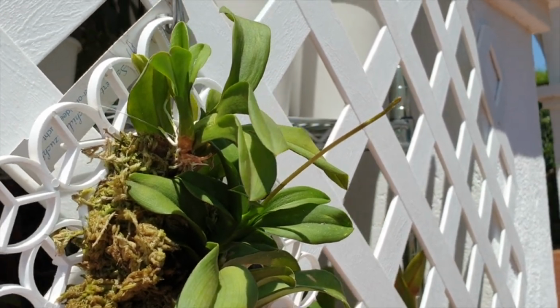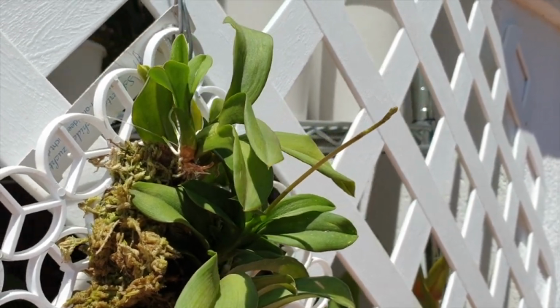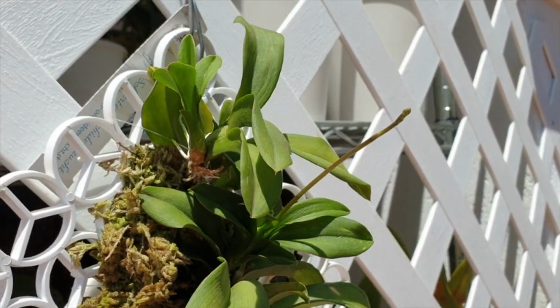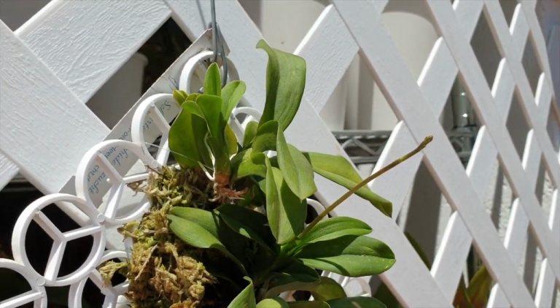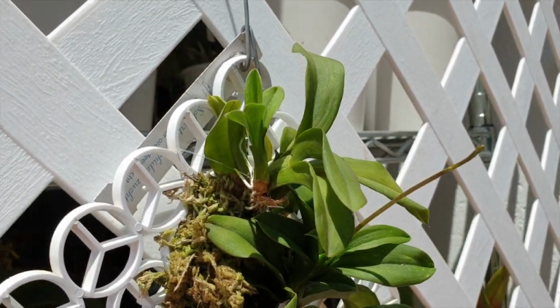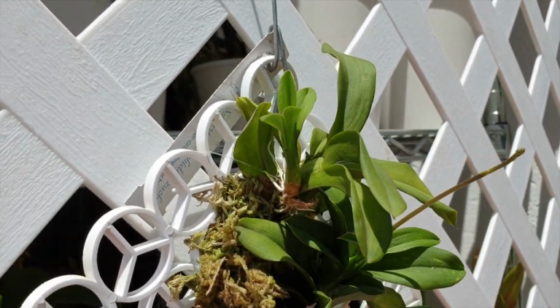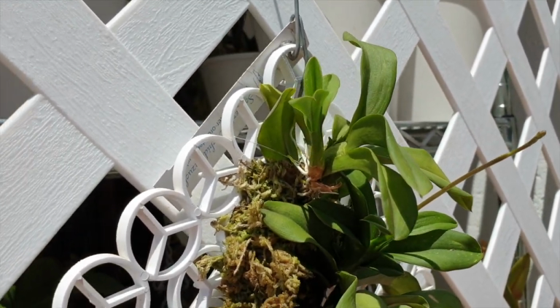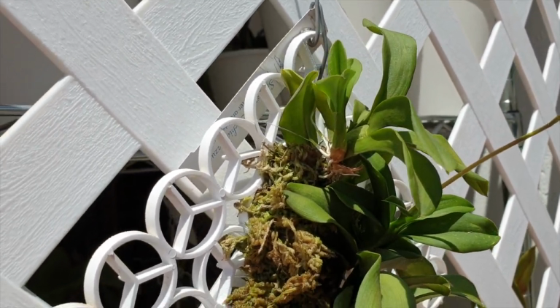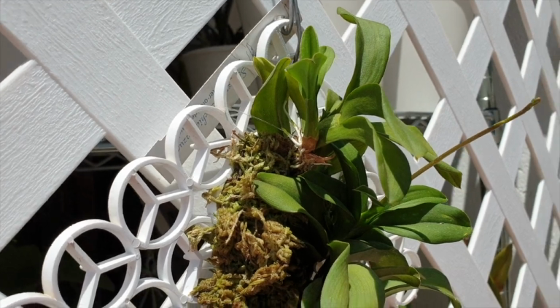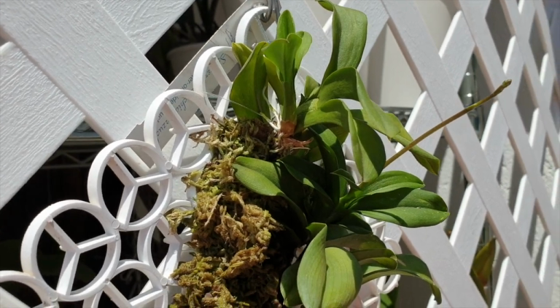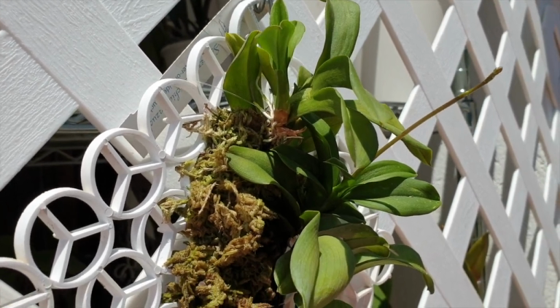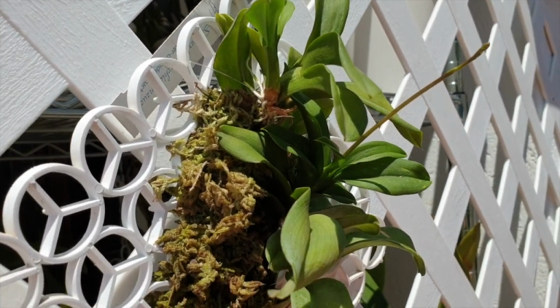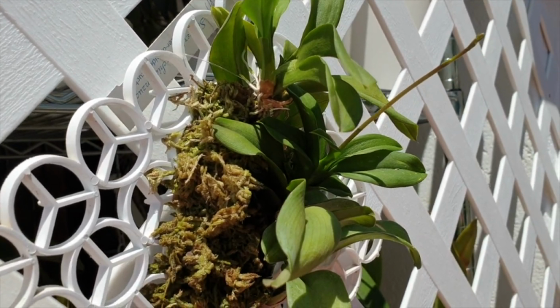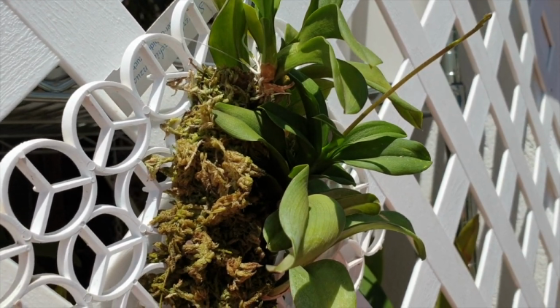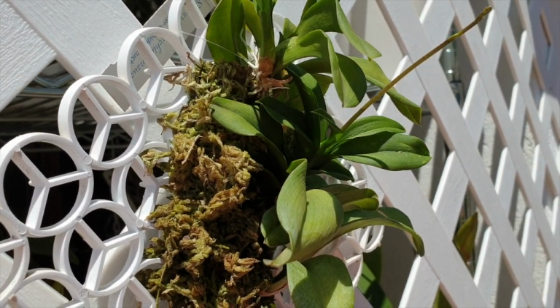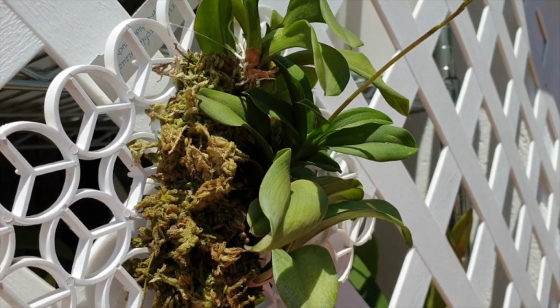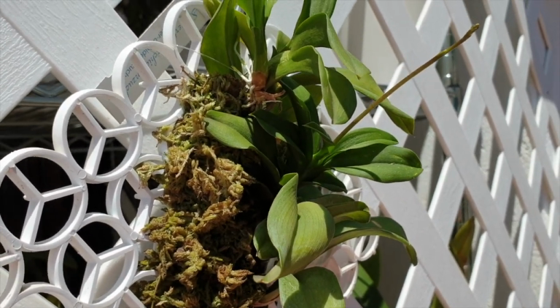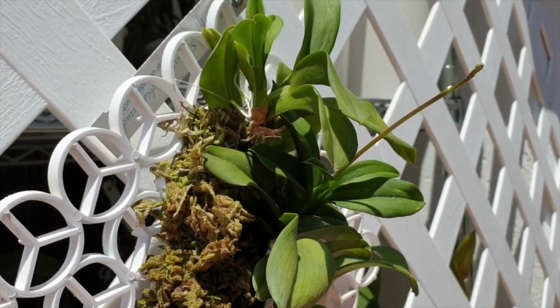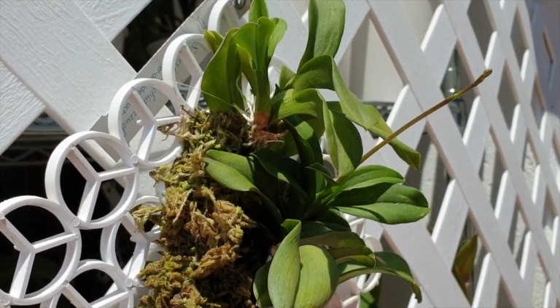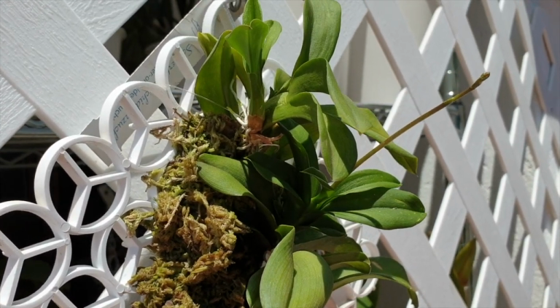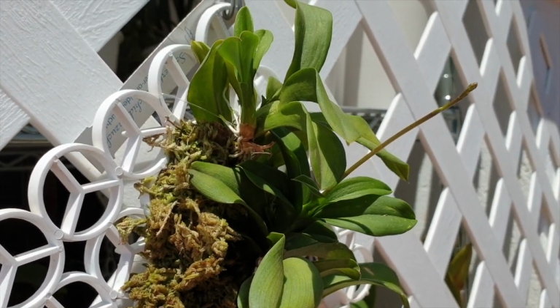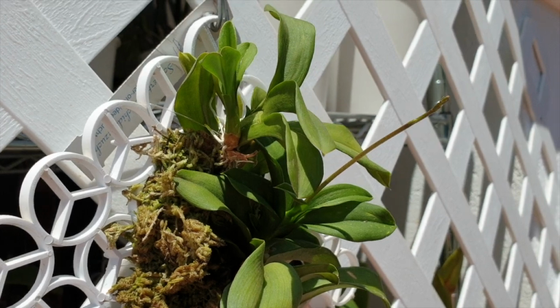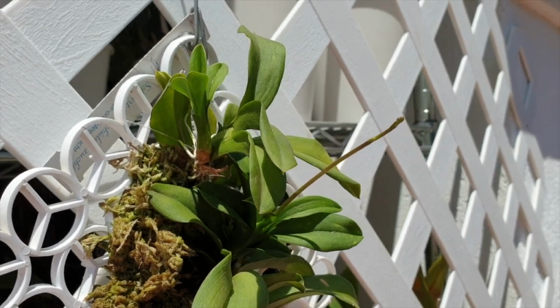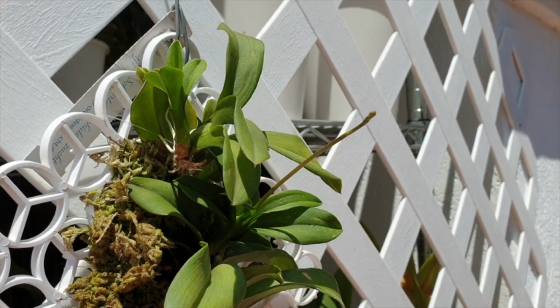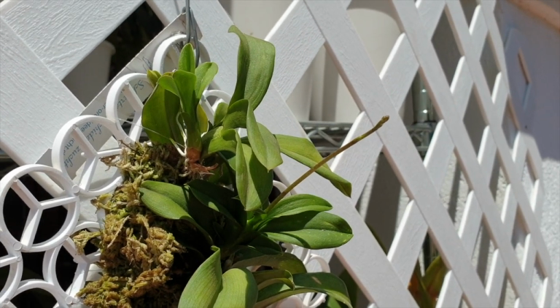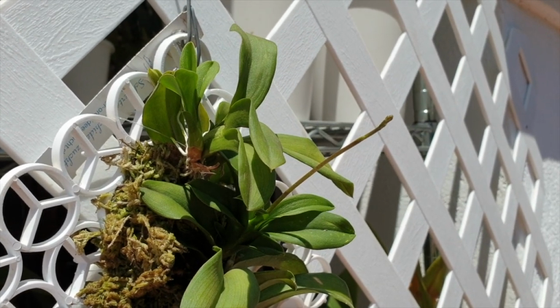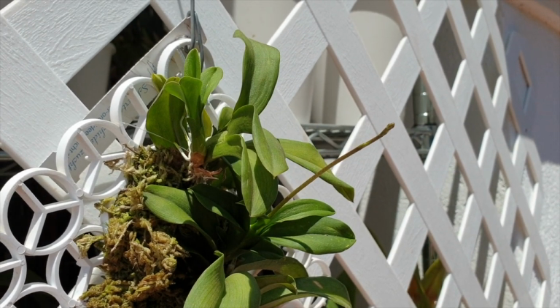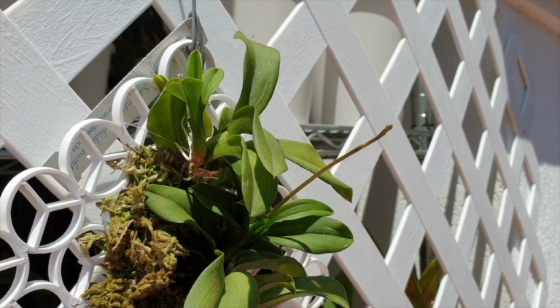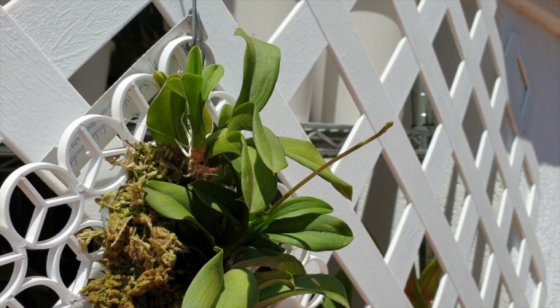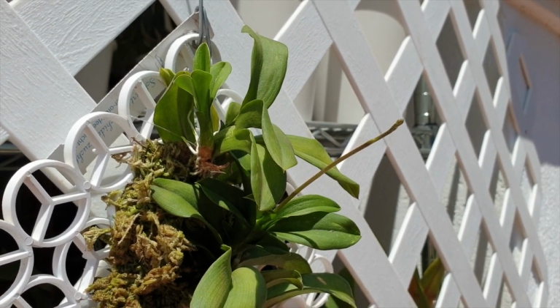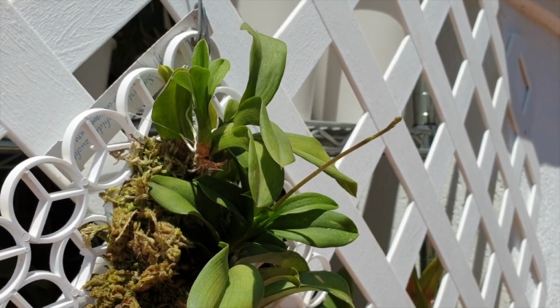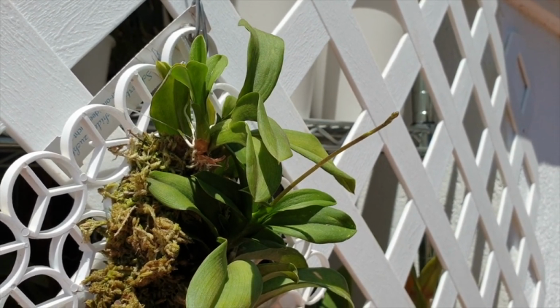Just keep watching the progress on the root production of this orchid, because I think that's what it needs the most - roots. So yeah, a little update on Popcorn Haruri. We have a spike. Woohoo!